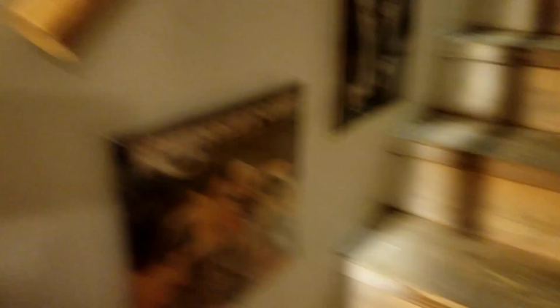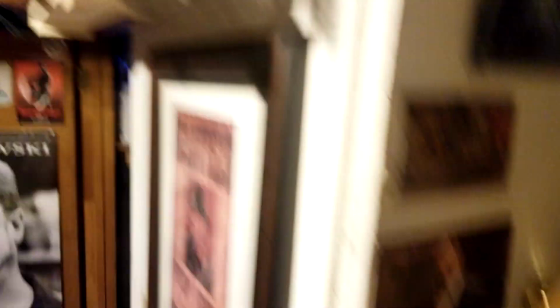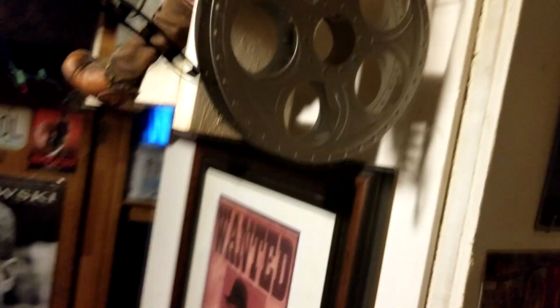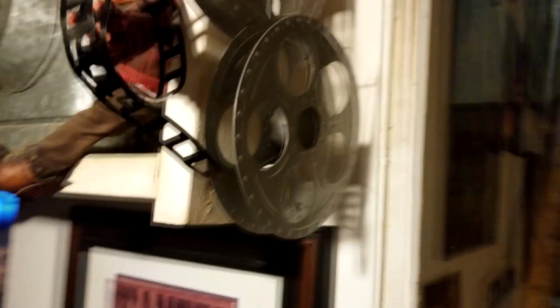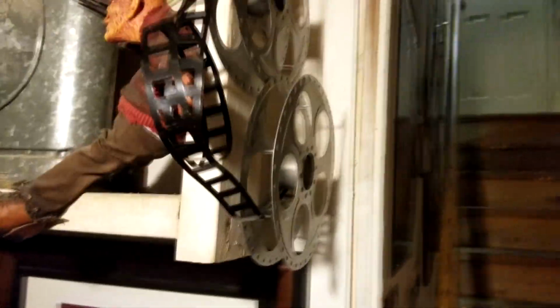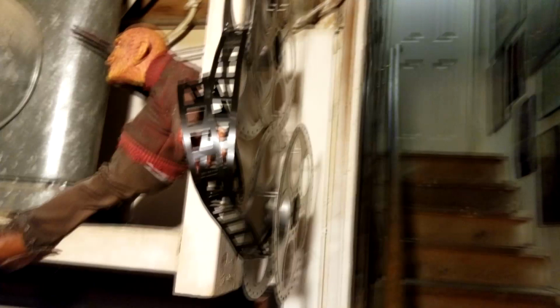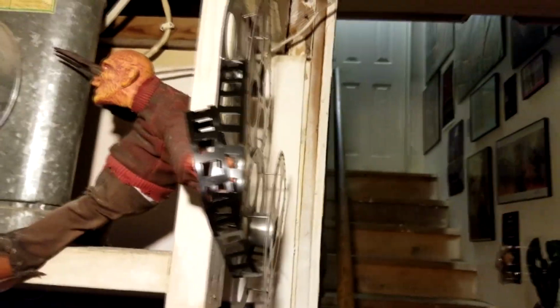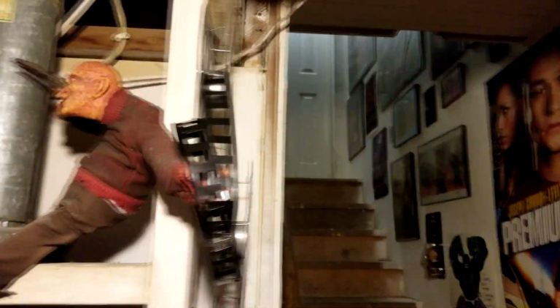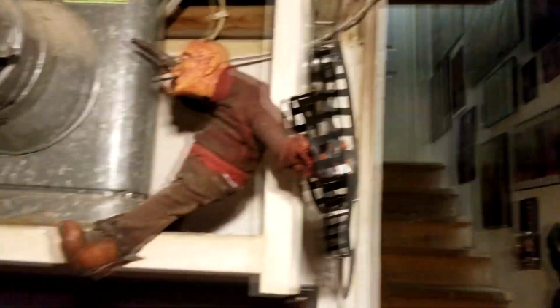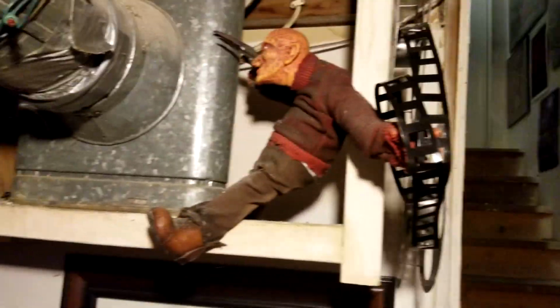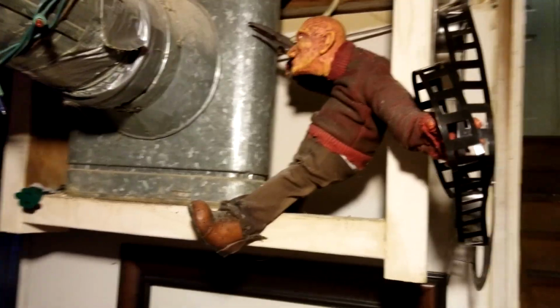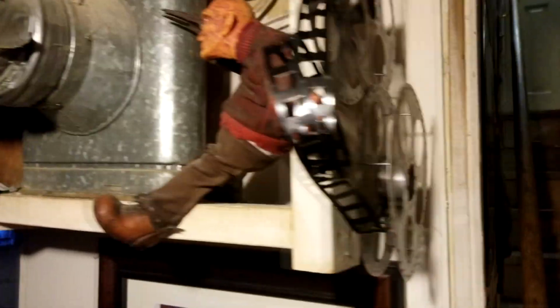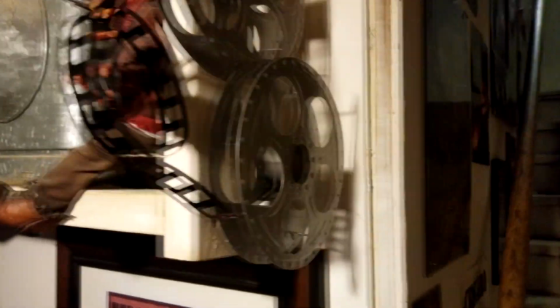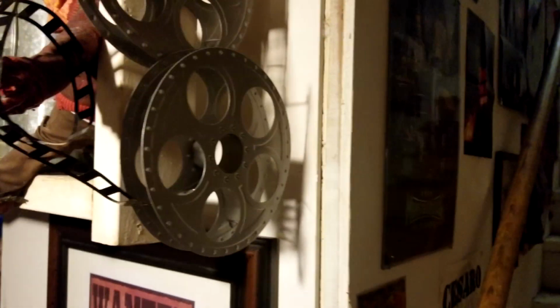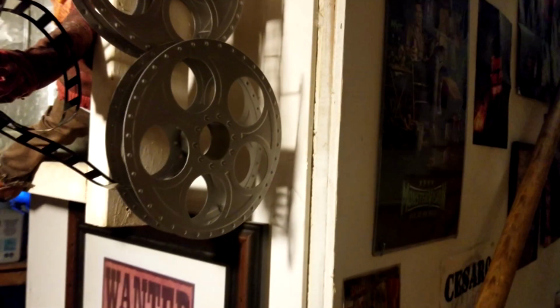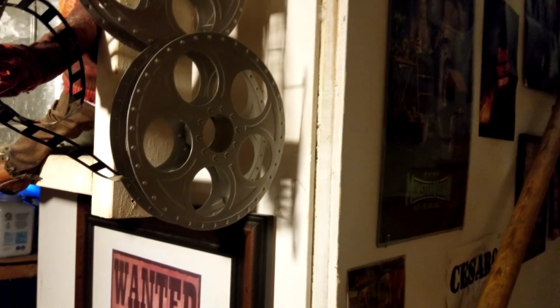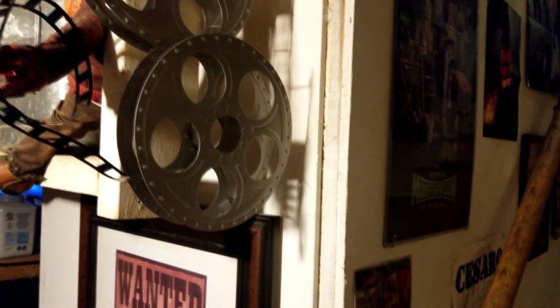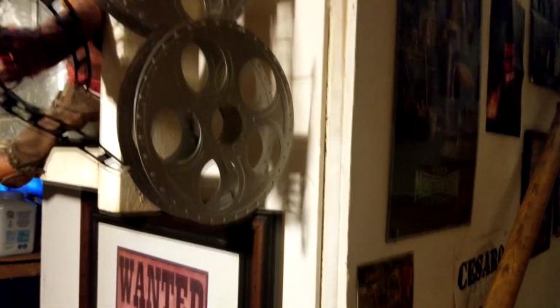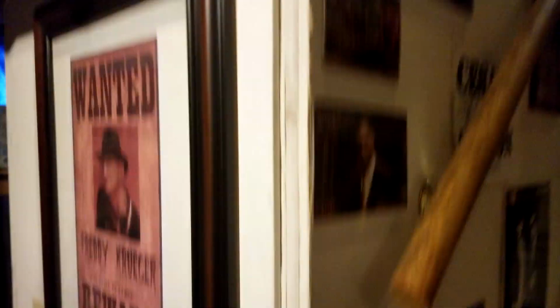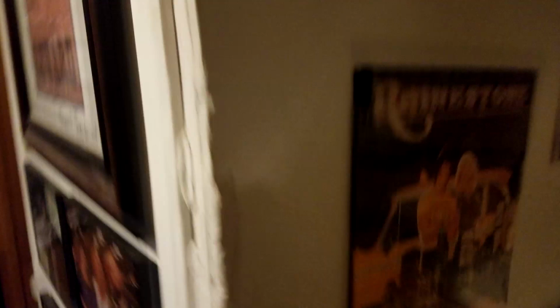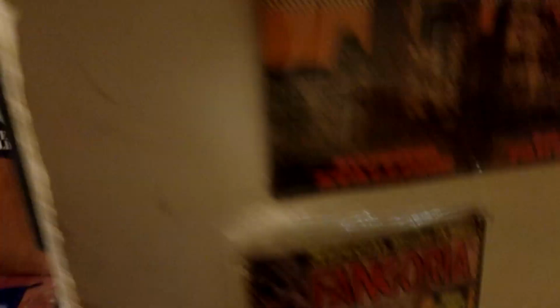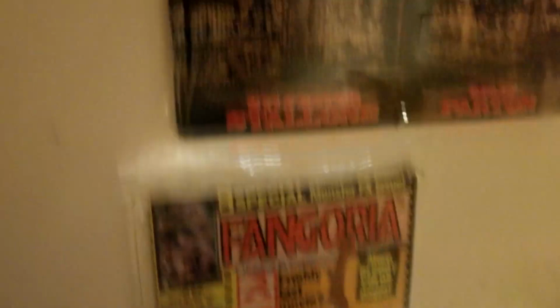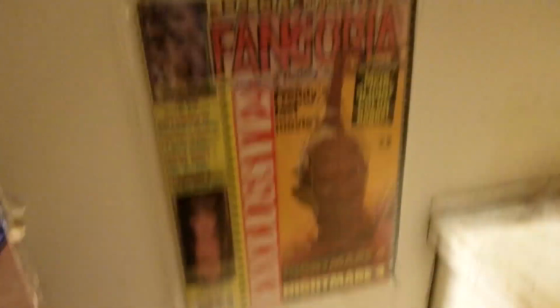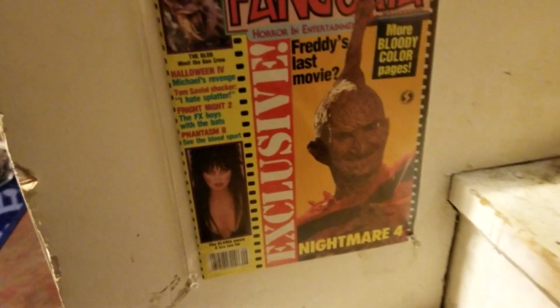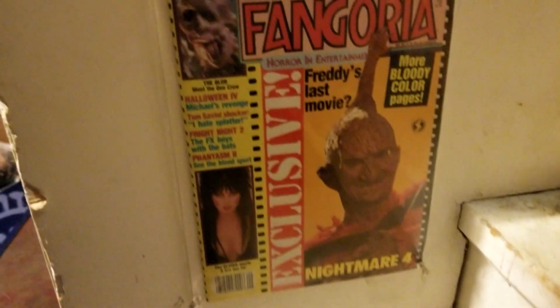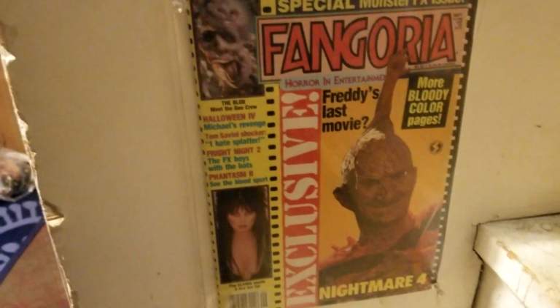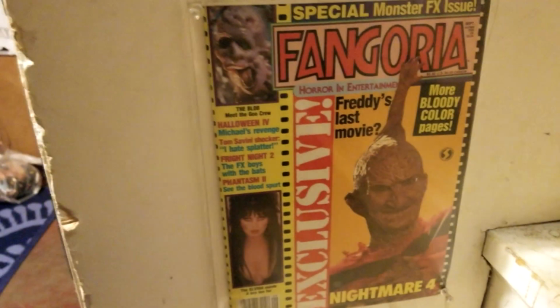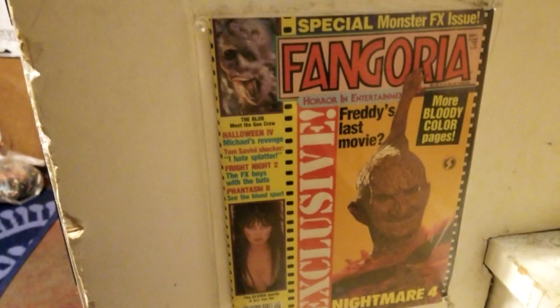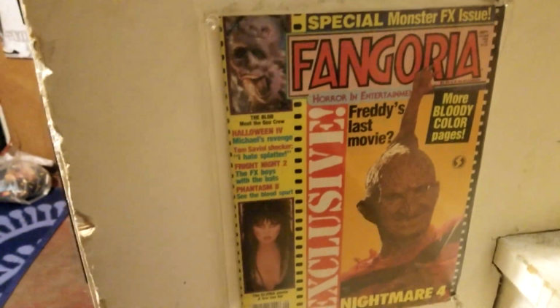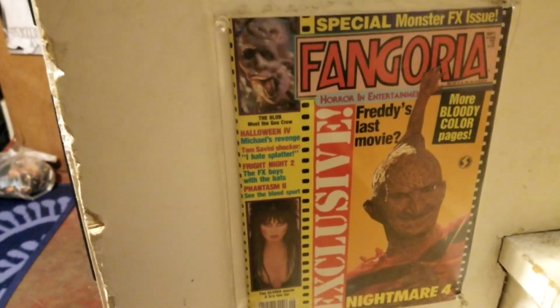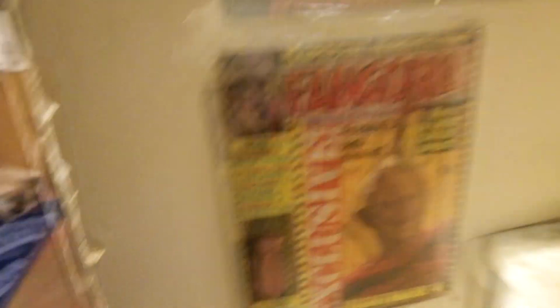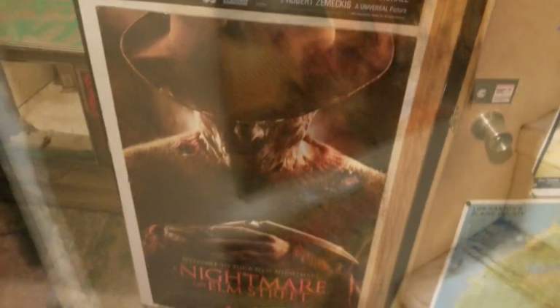Up here we got a little toy Freddy just tearing up some film stock. And one other Fangoria down here in the corner — had to hang those up.